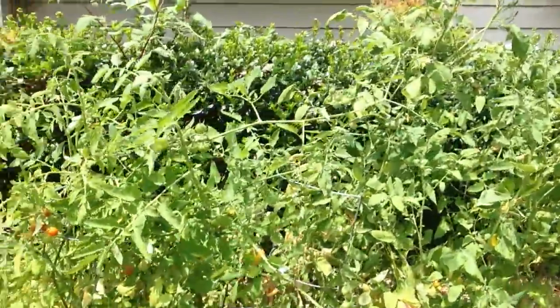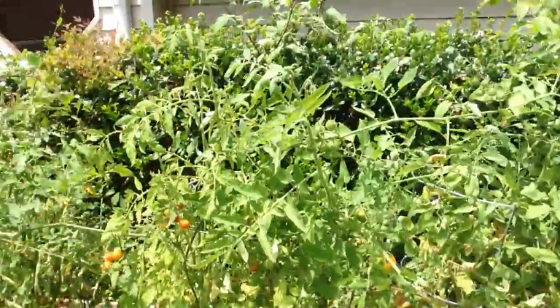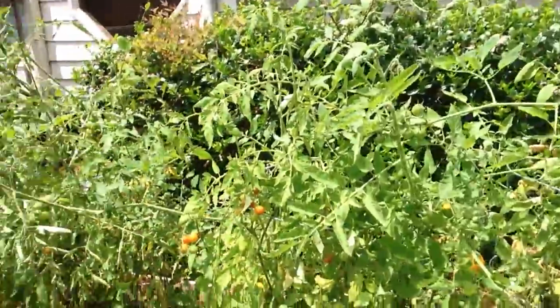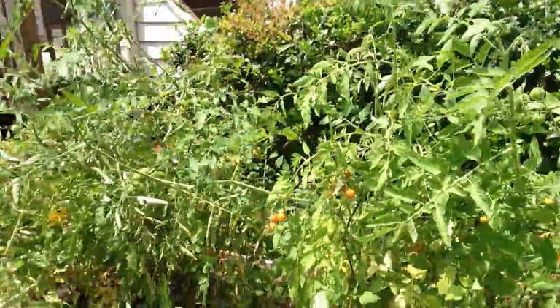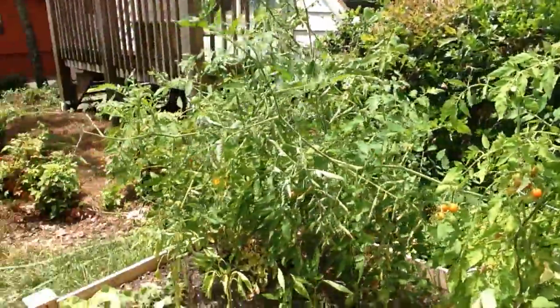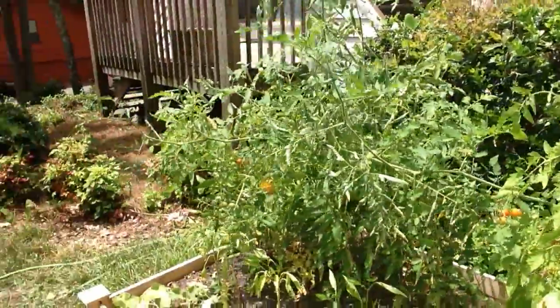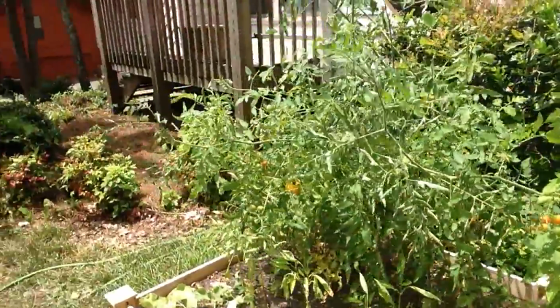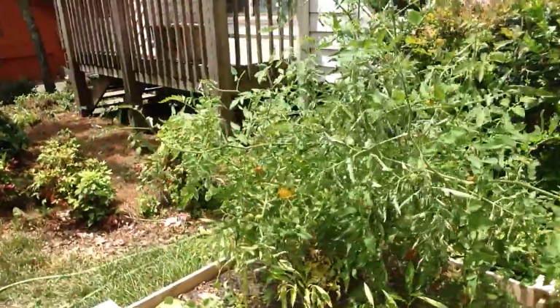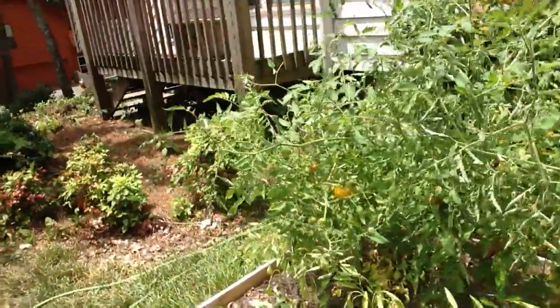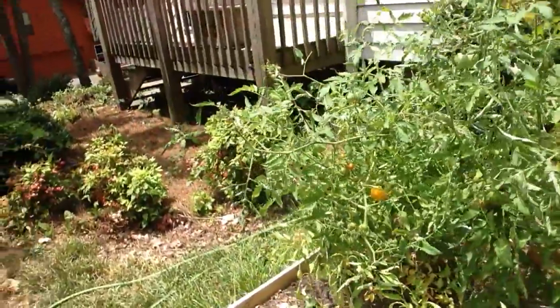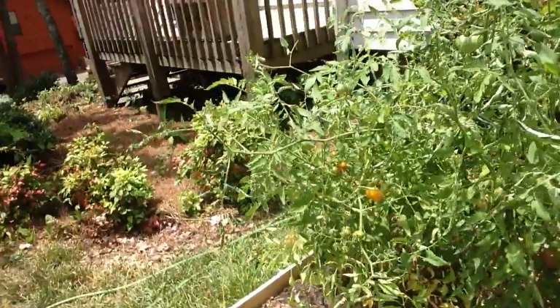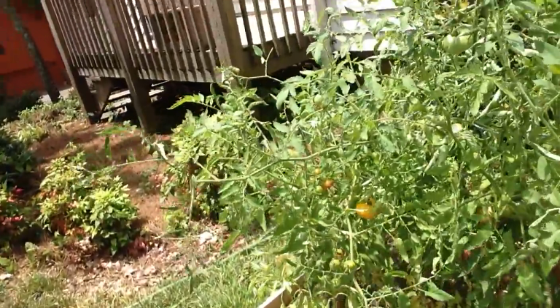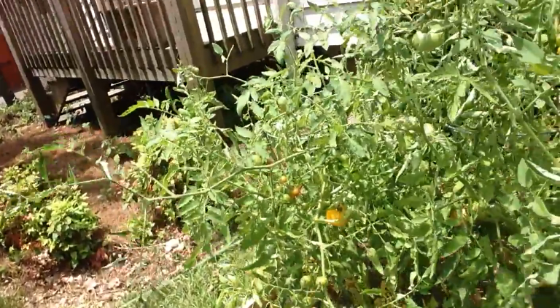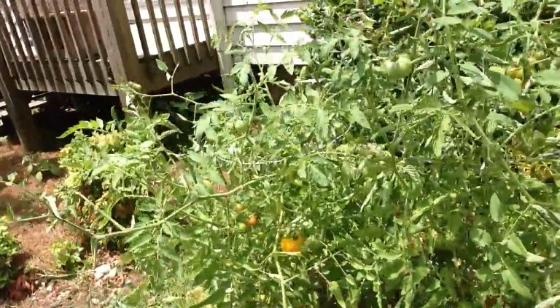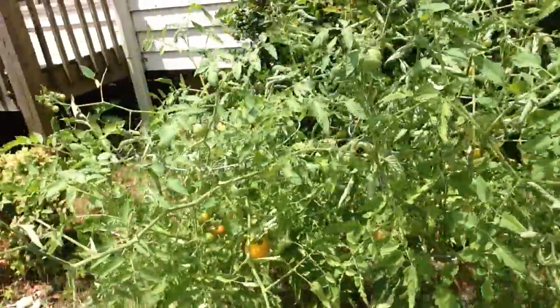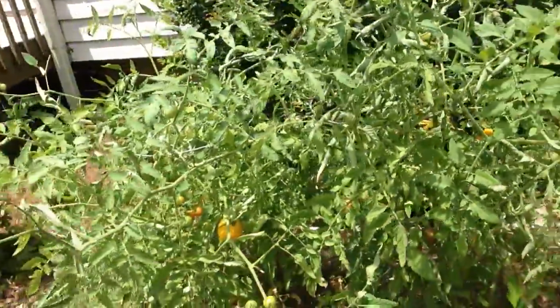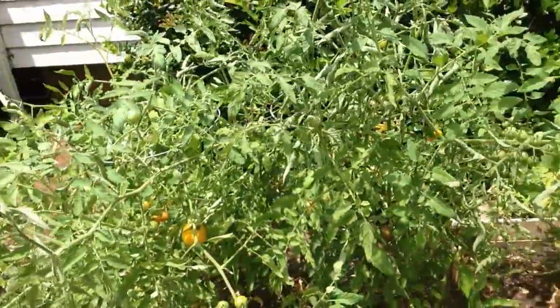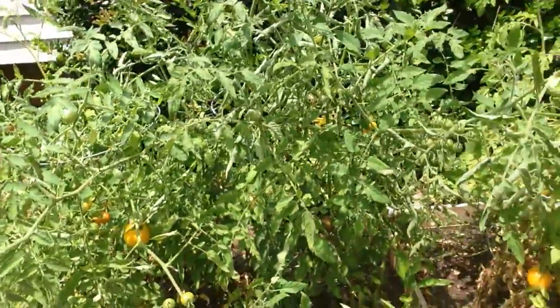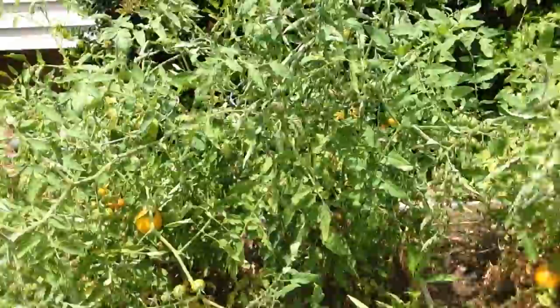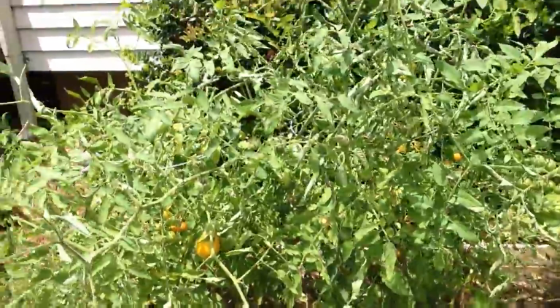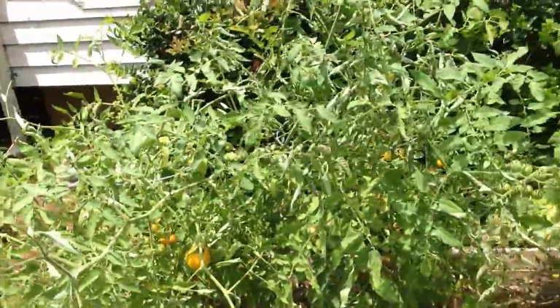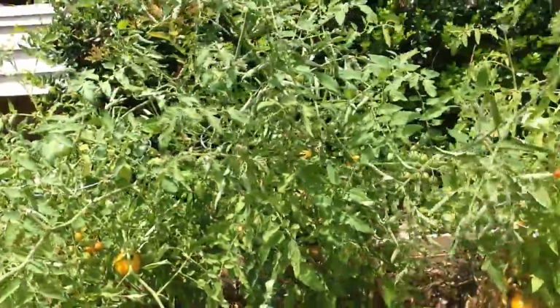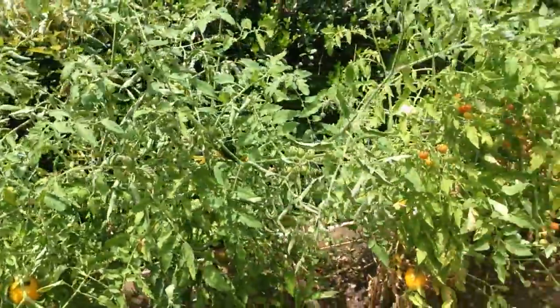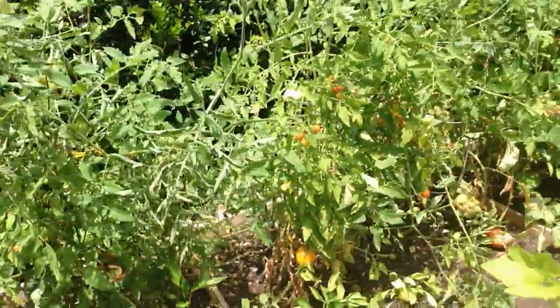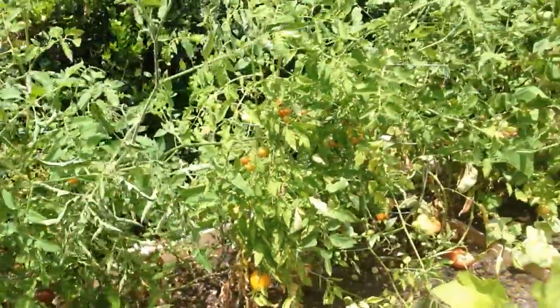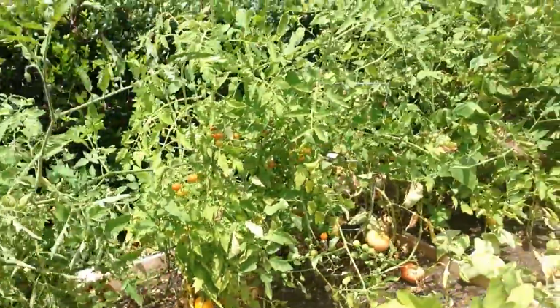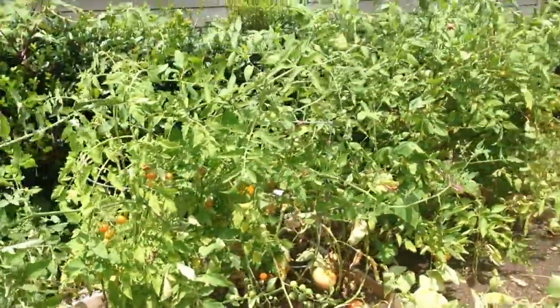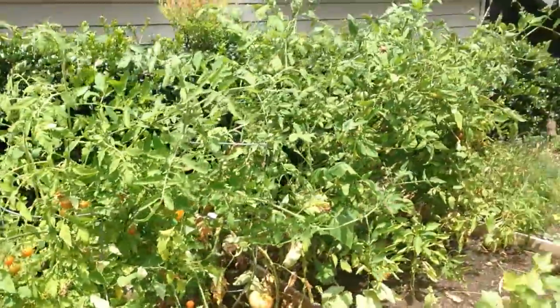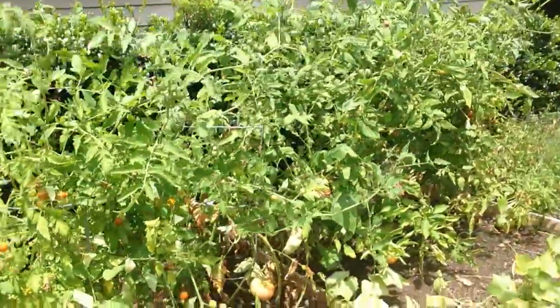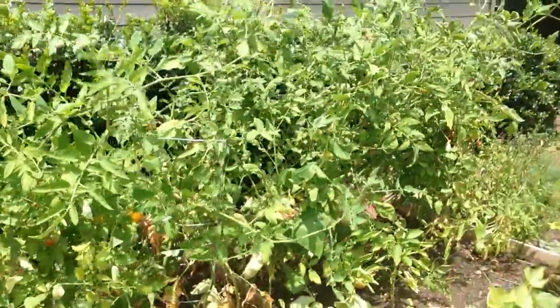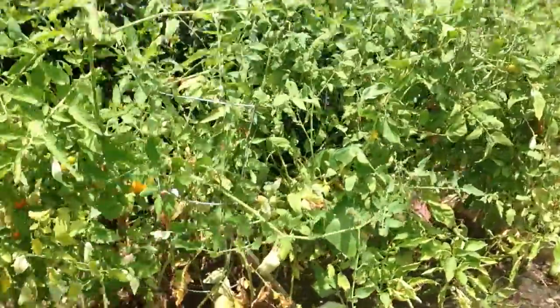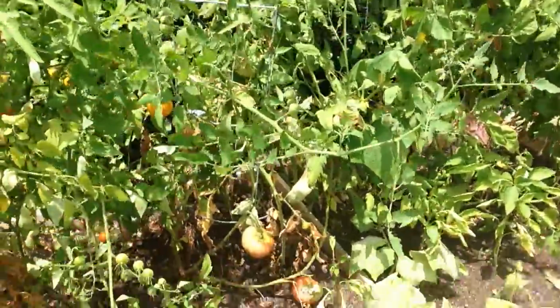It's kind of funny because I literally just got back in the country from Costa Rica, and I've been gone for three weeks, and this stuff just keeps growing and growing.